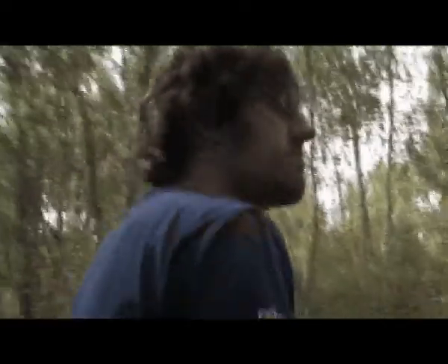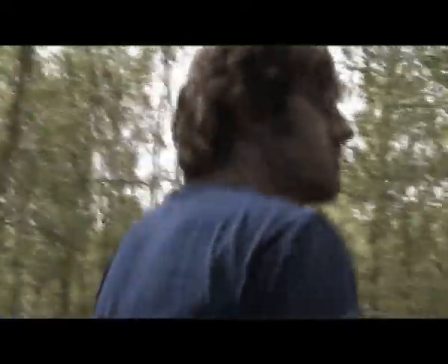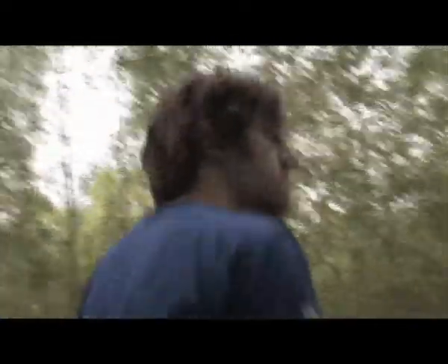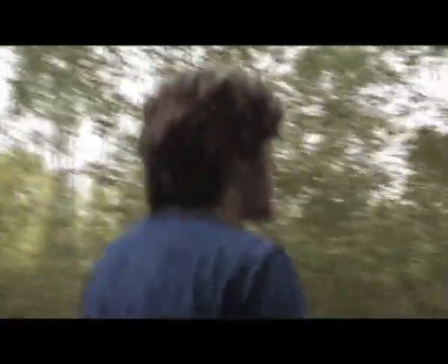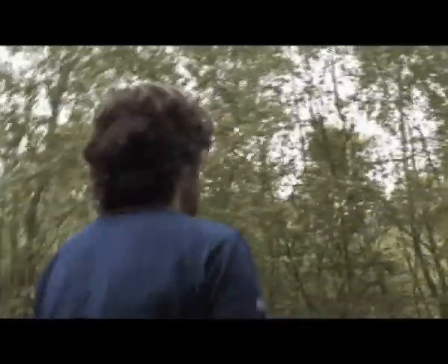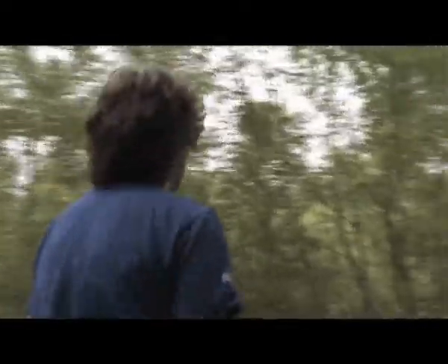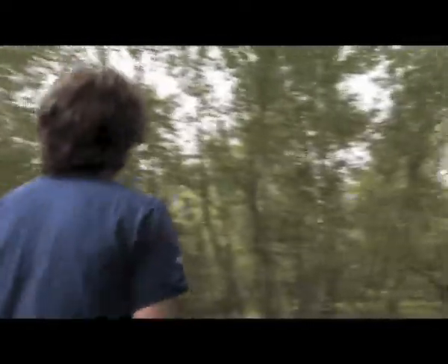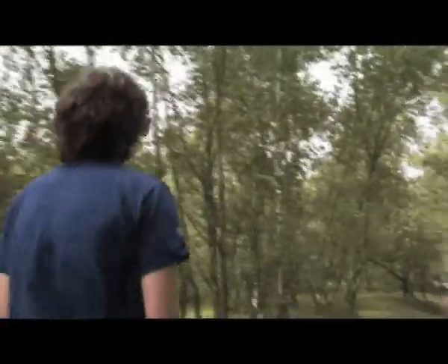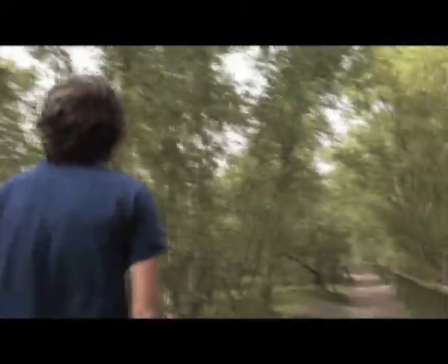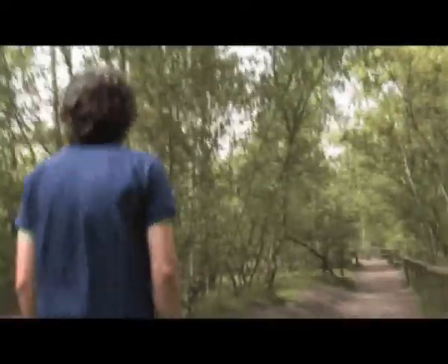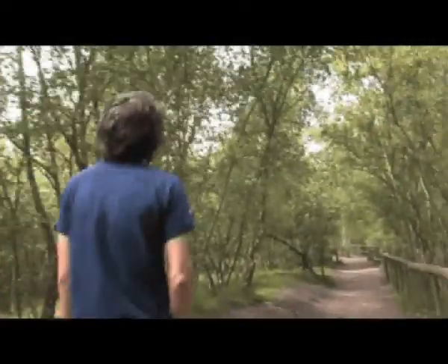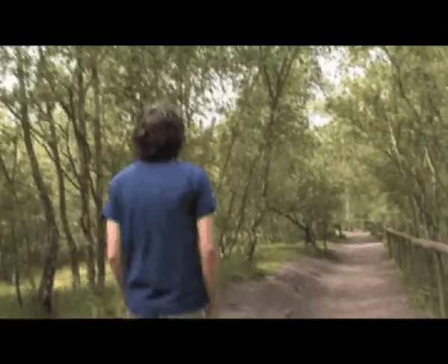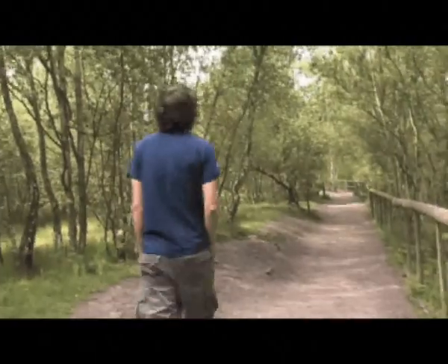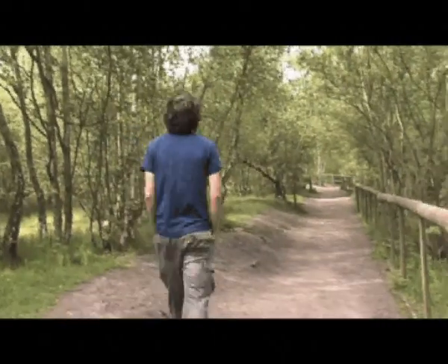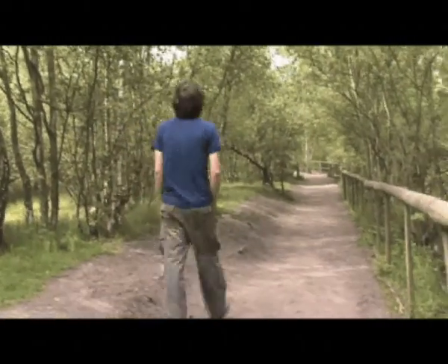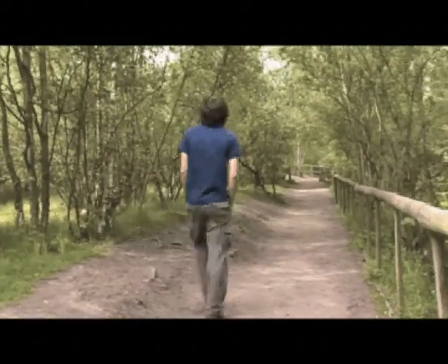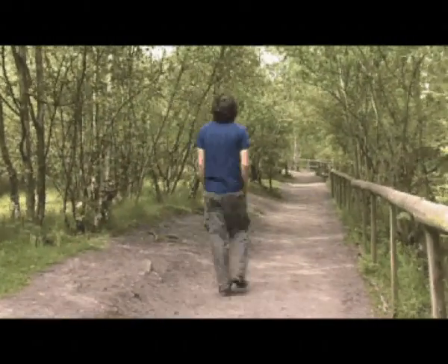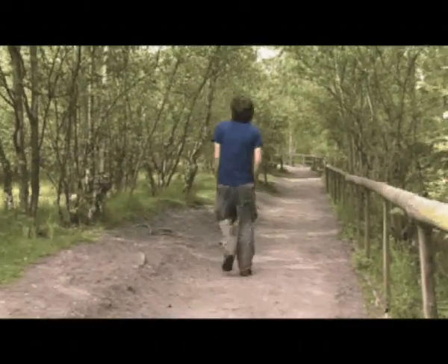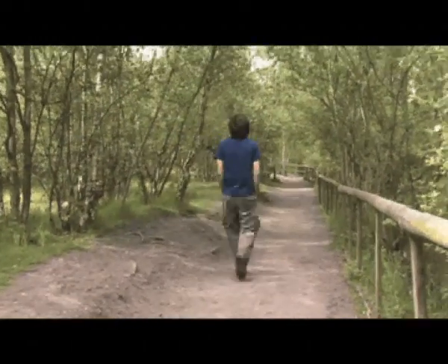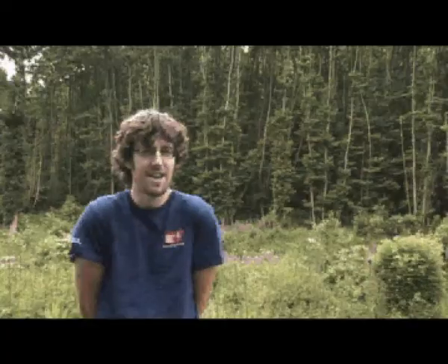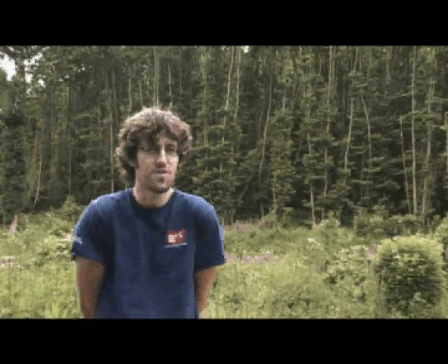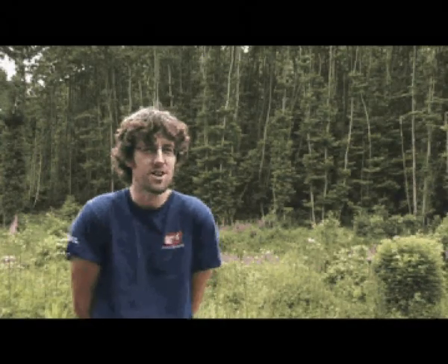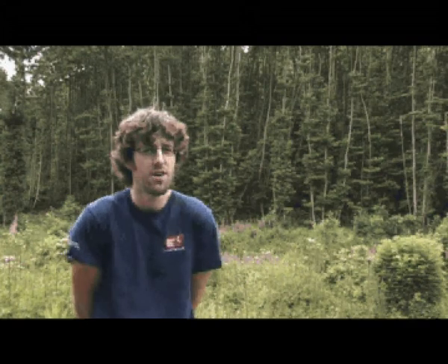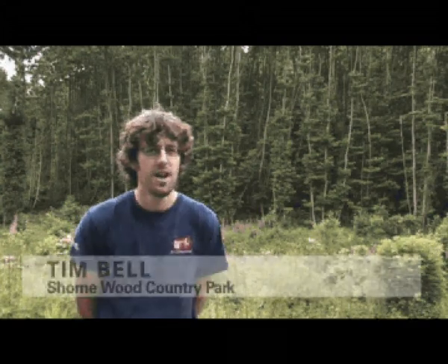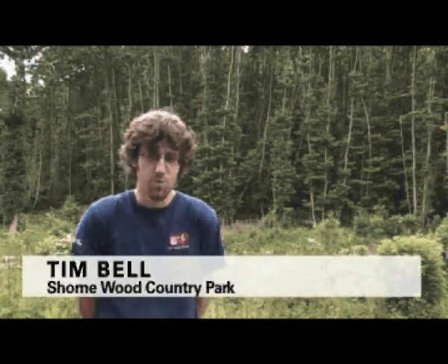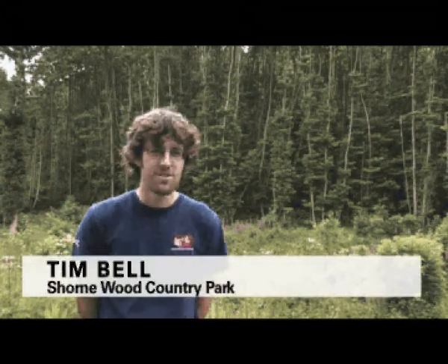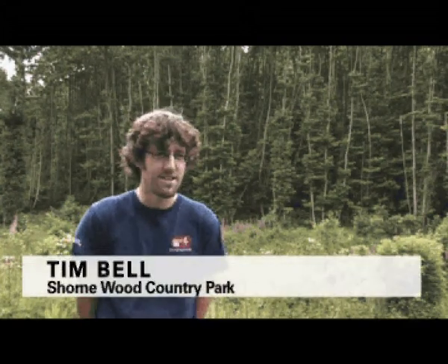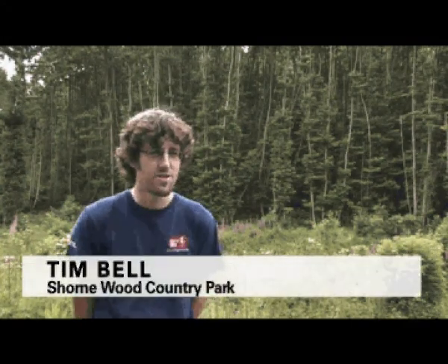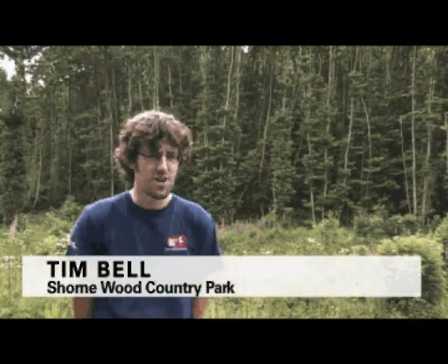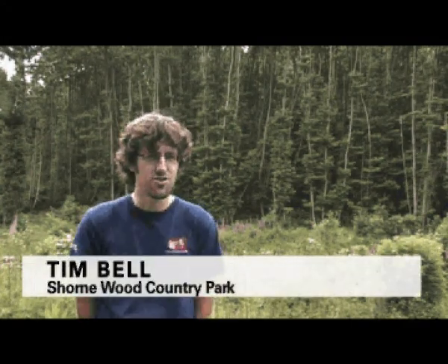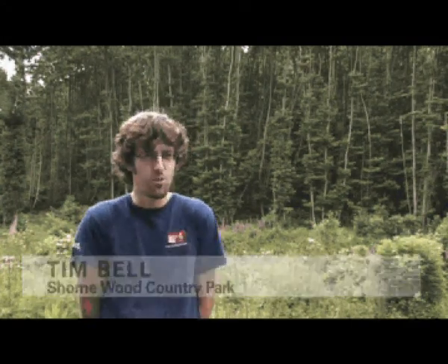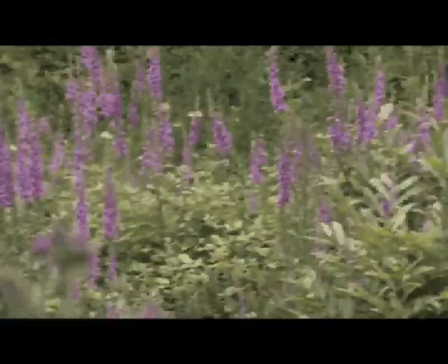My name is Tim Bell. I am a Country Parks Officer for Seanmore Country Park. We're the northern gateway to the Kent Downs area of outstanding natural beauty, and we're Kent County Council's flagship Country Park. Along with that, we're a designated site of special scientific interest for our woodland habitat.